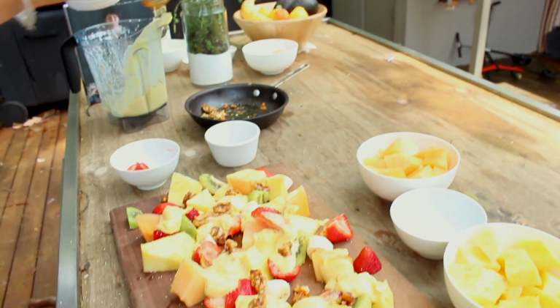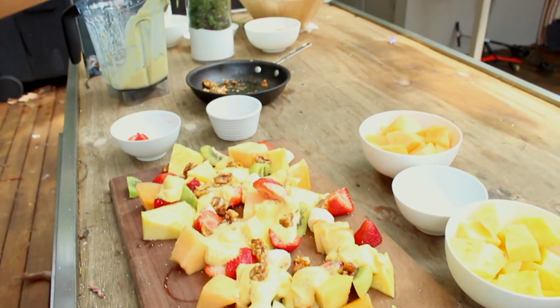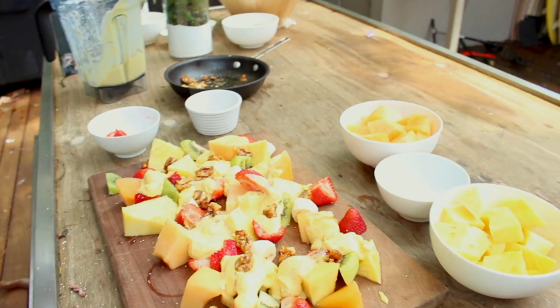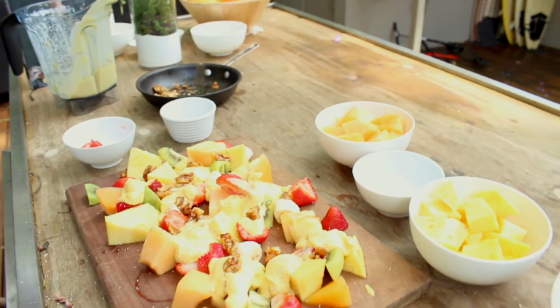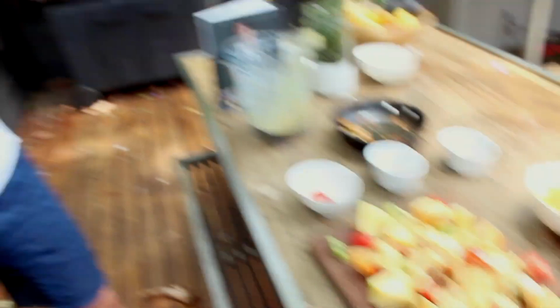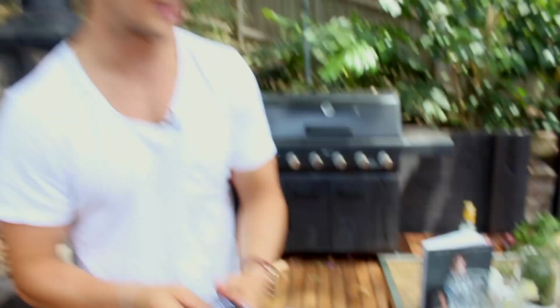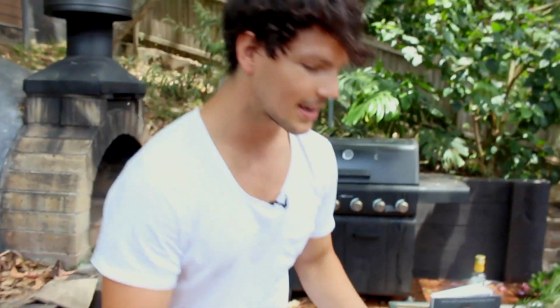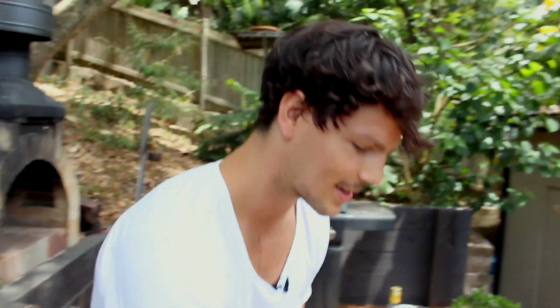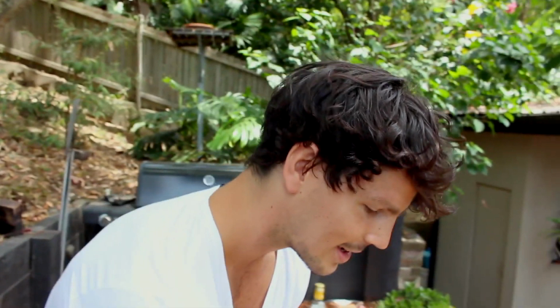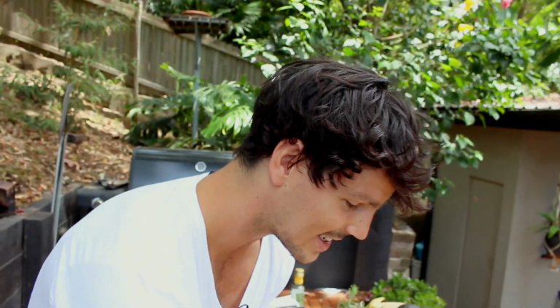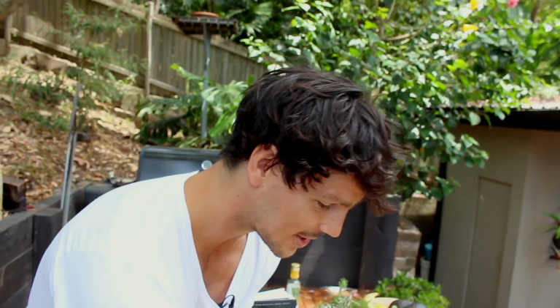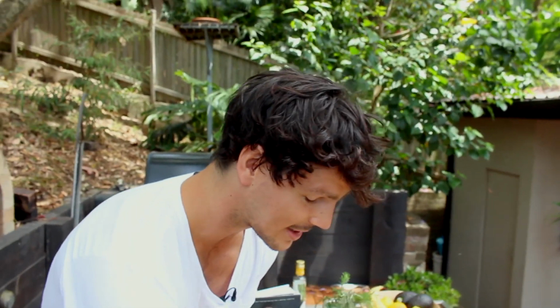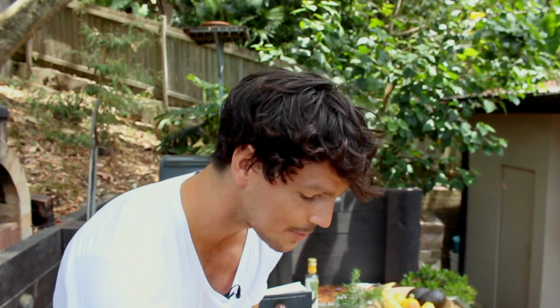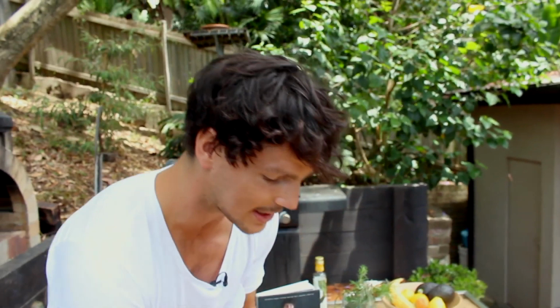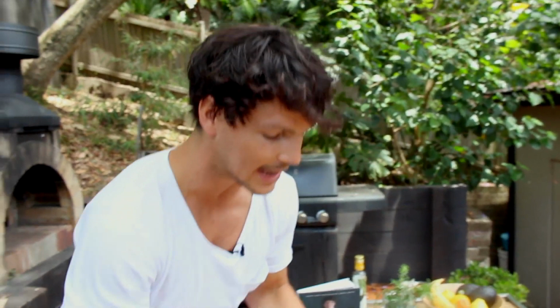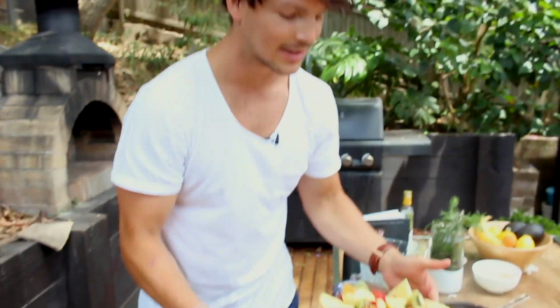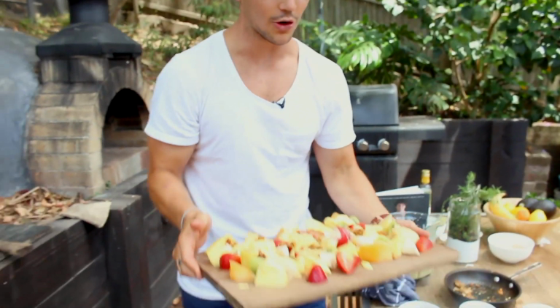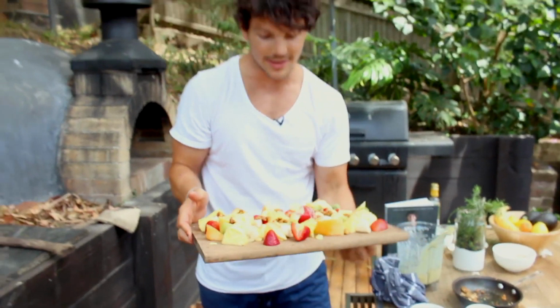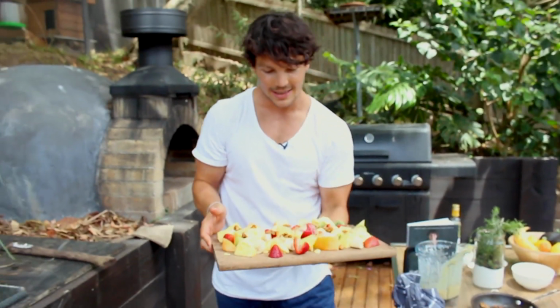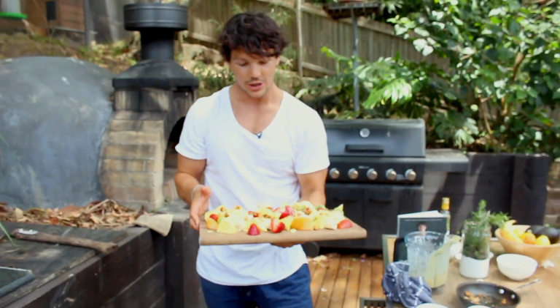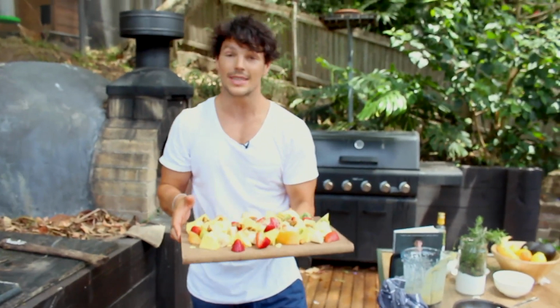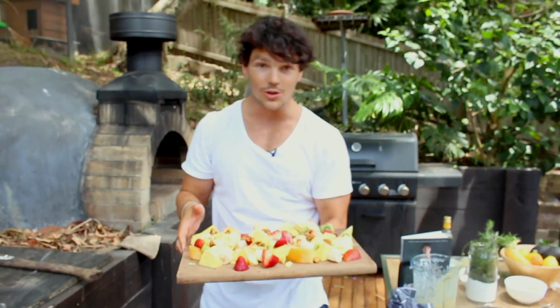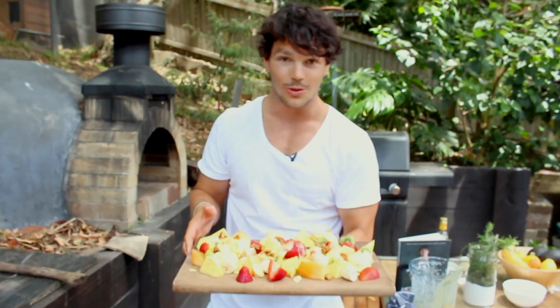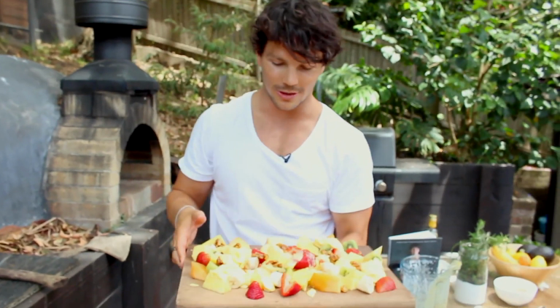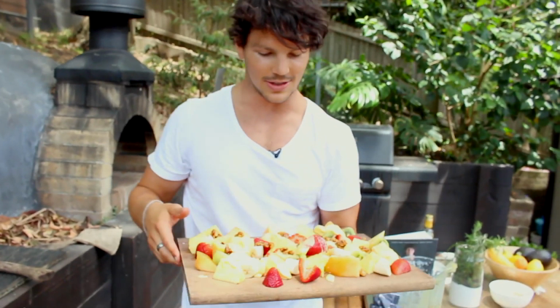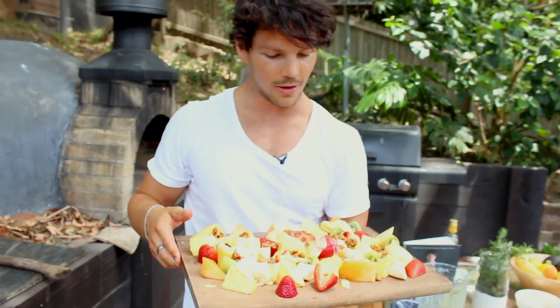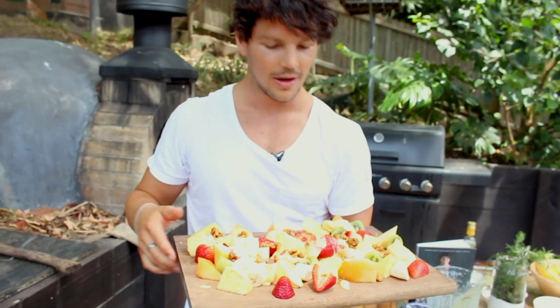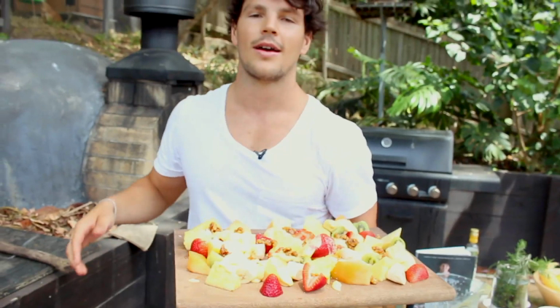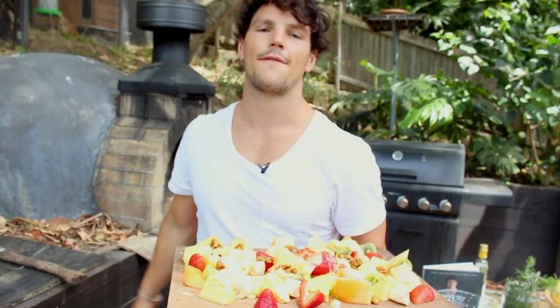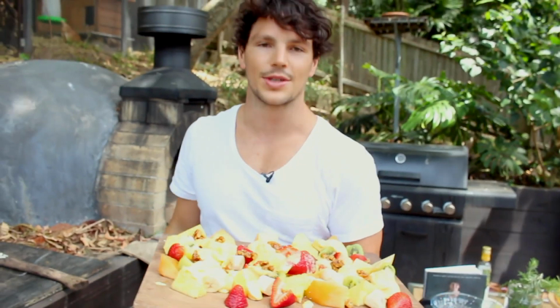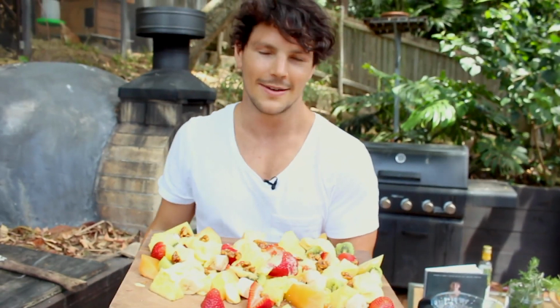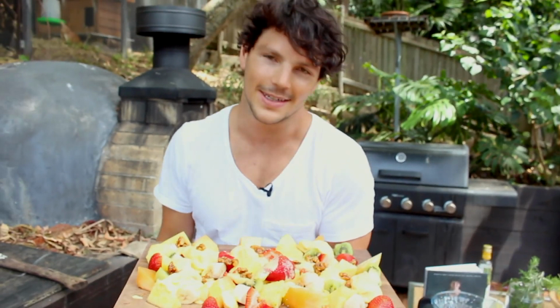And today guys, that is seriously as simple as it gets for an Aussie traditional Christmas-style fruit feast.